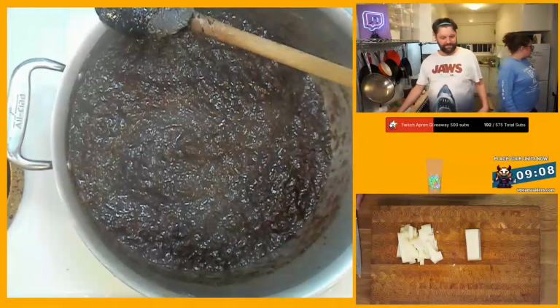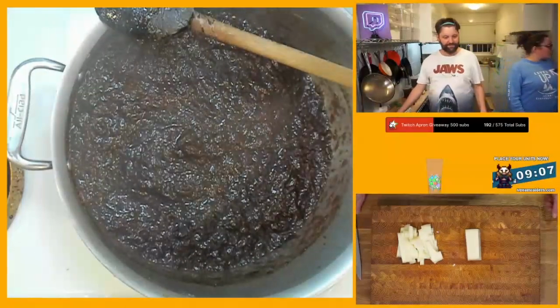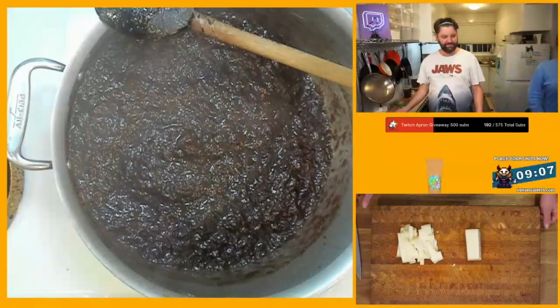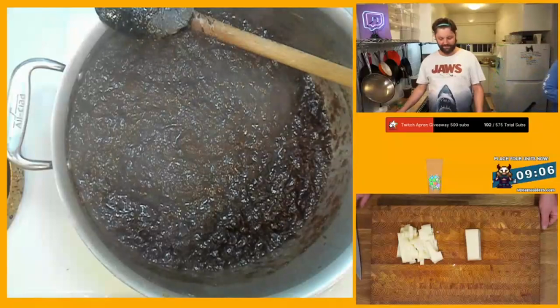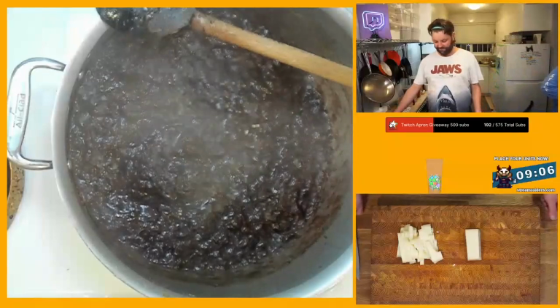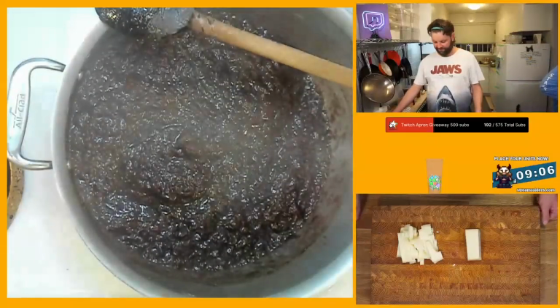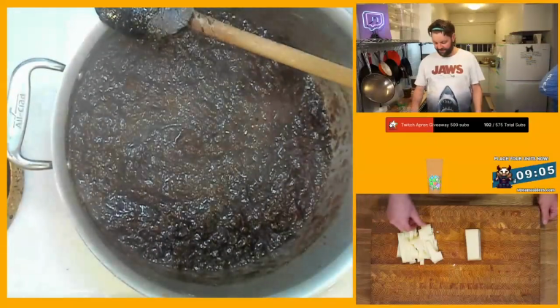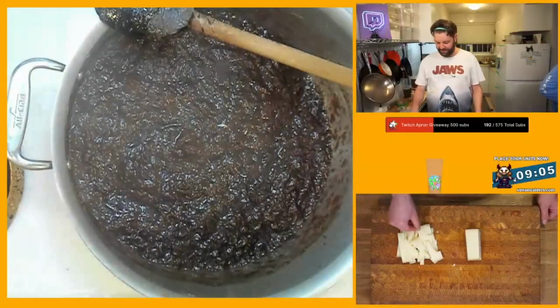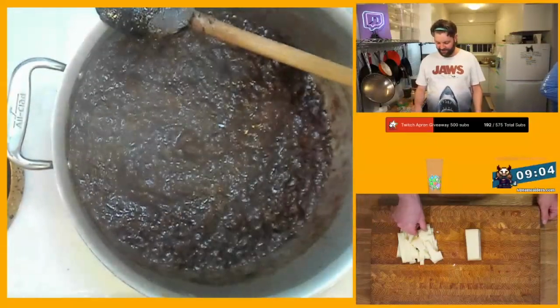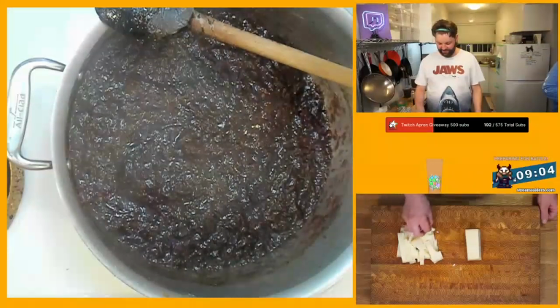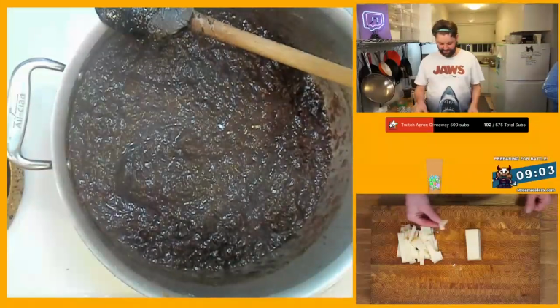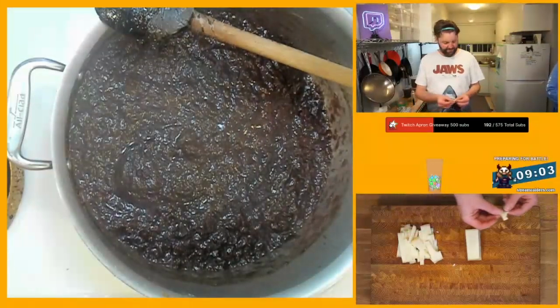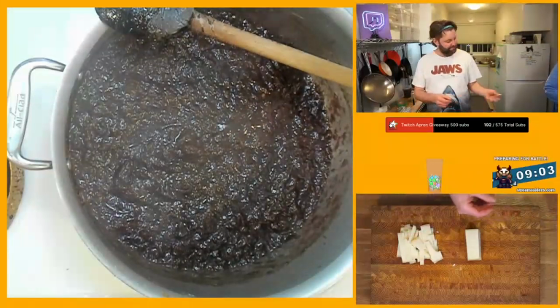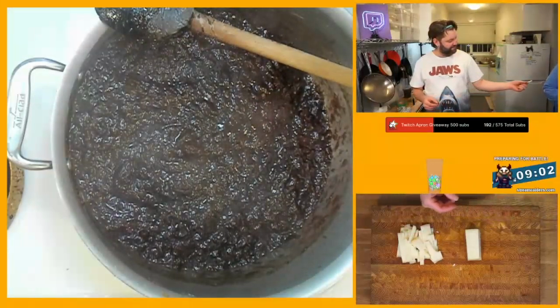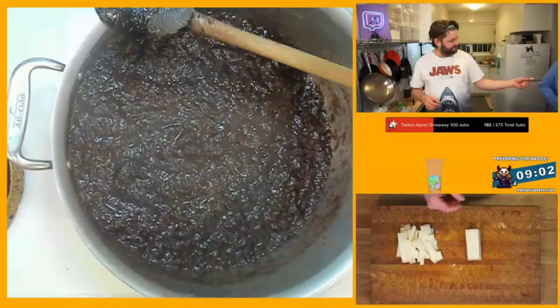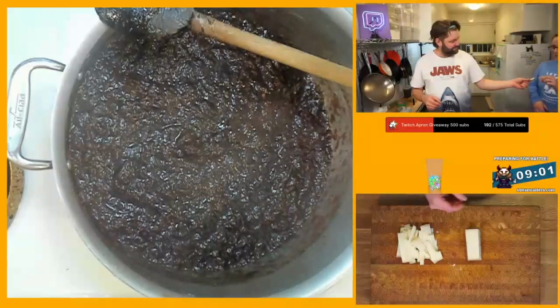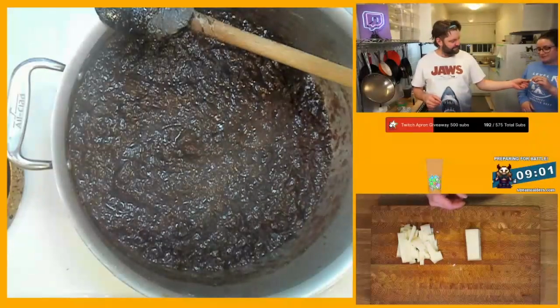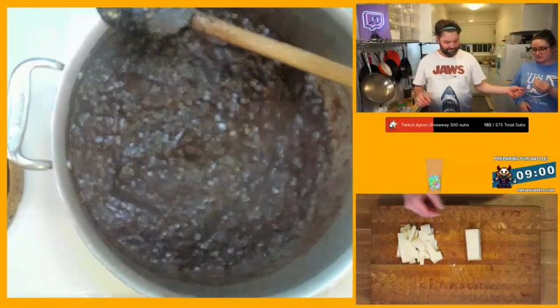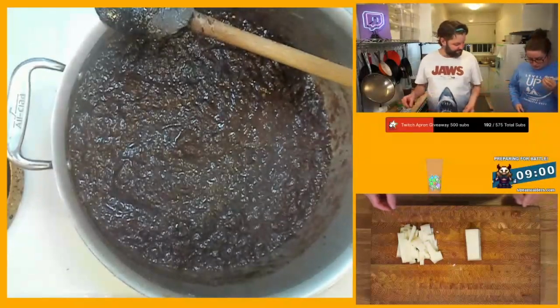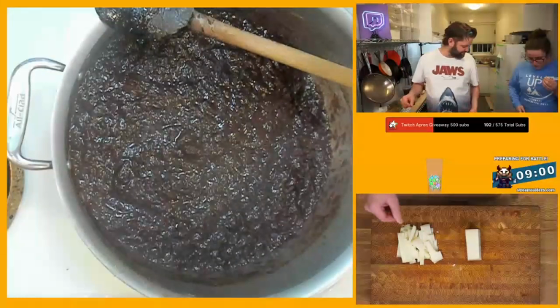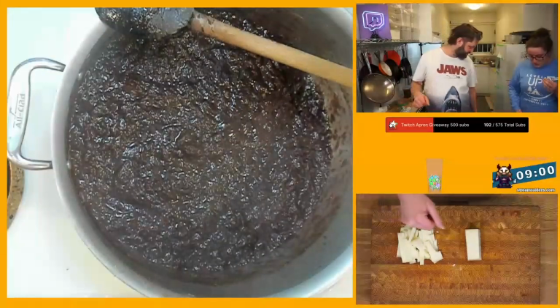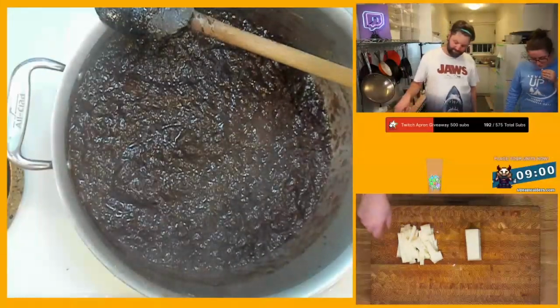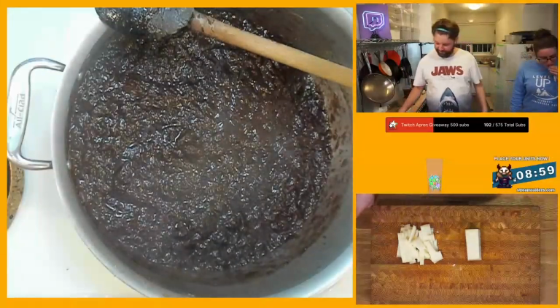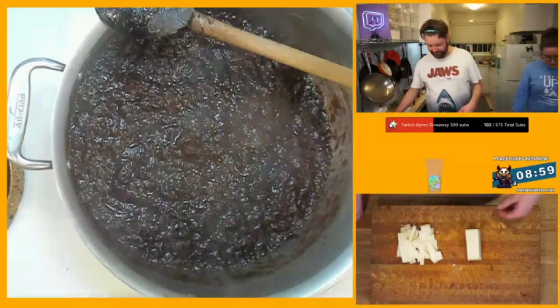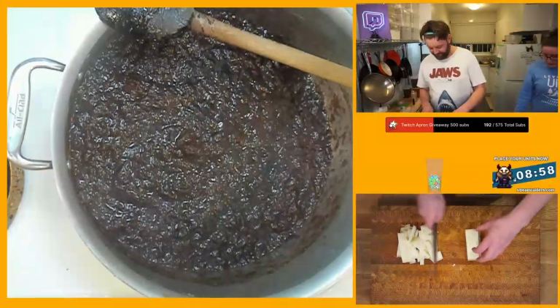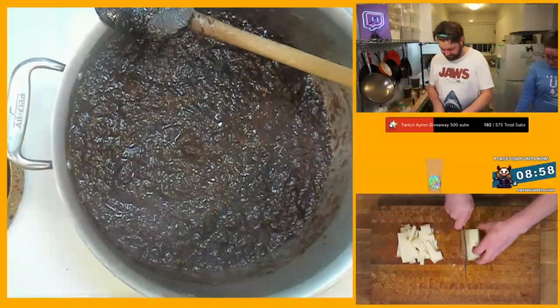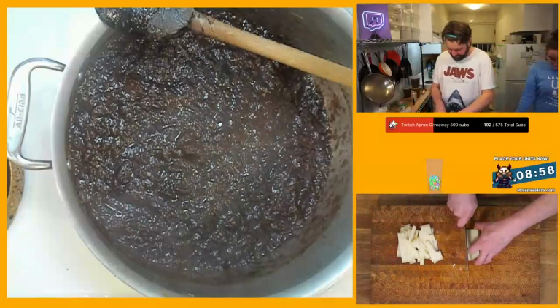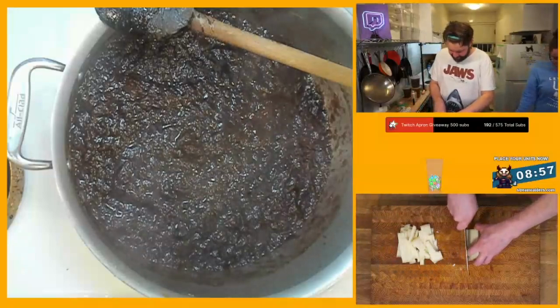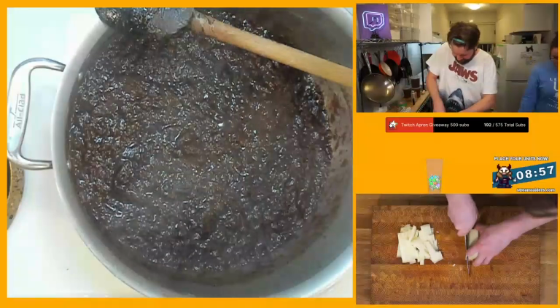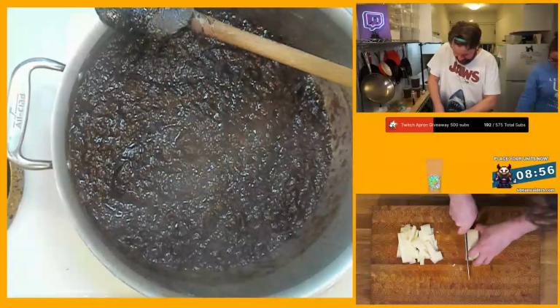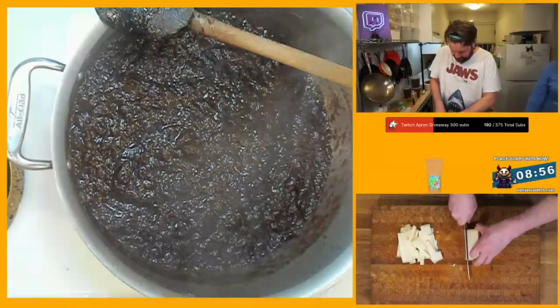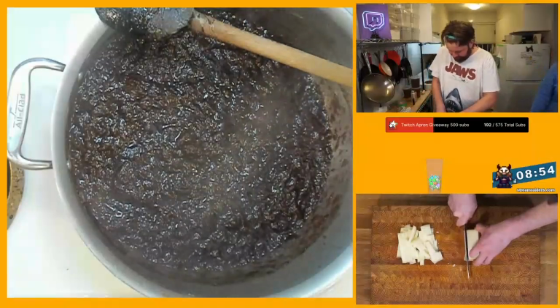Oh, I'm so hungry. Here, have a piece of cheese. Aw, girl. Cow can cheese.